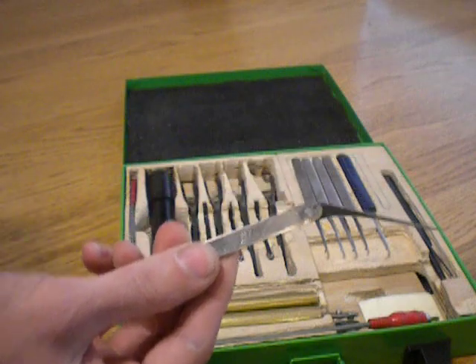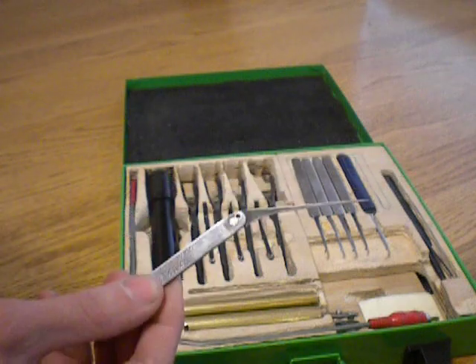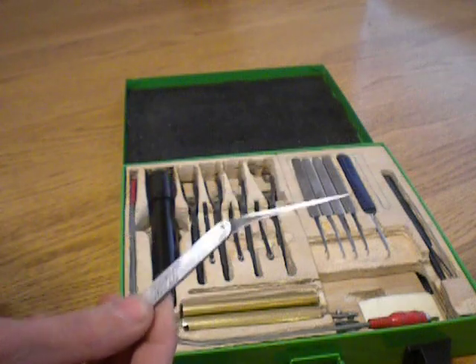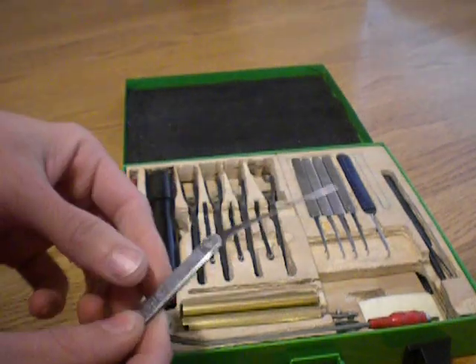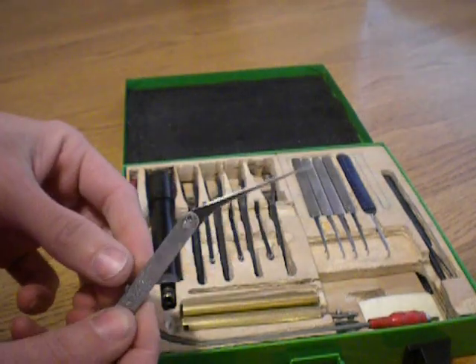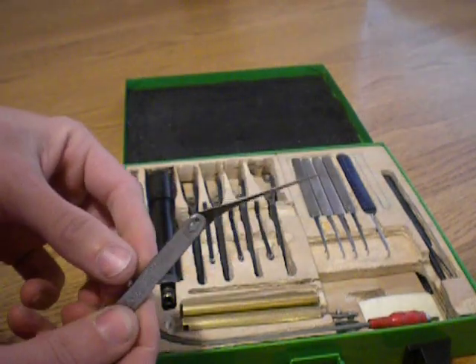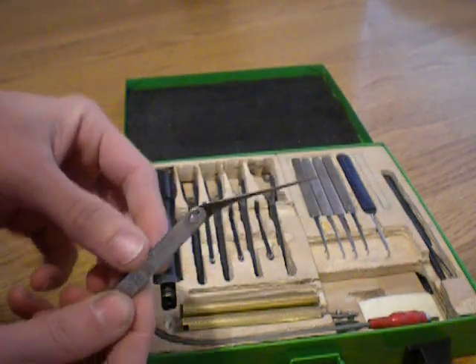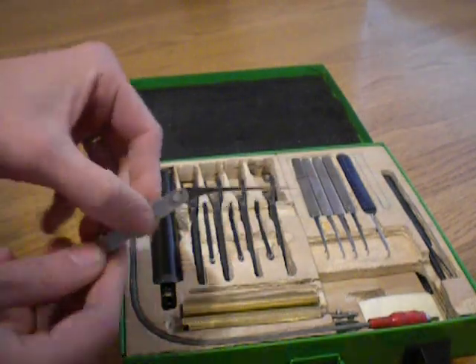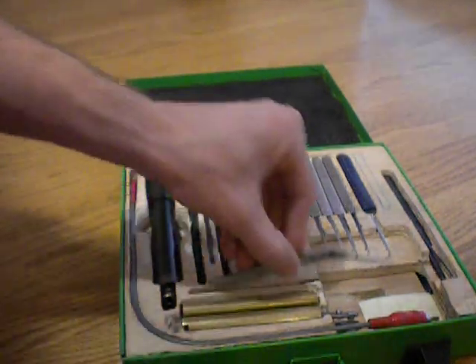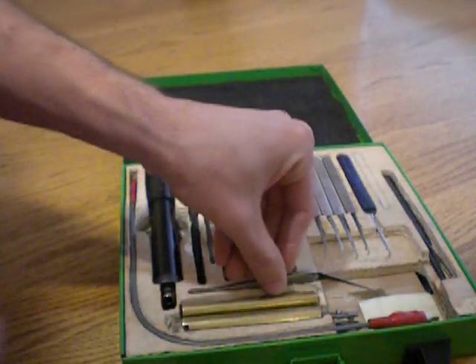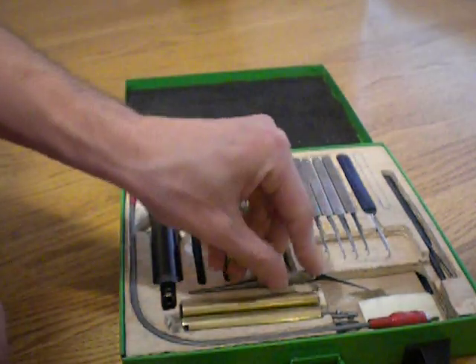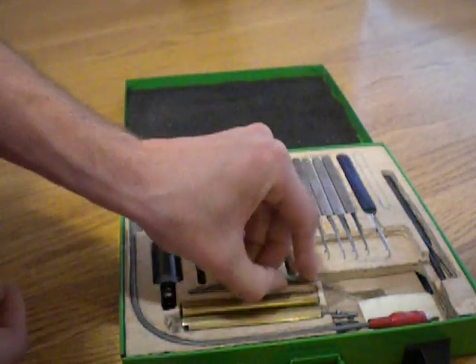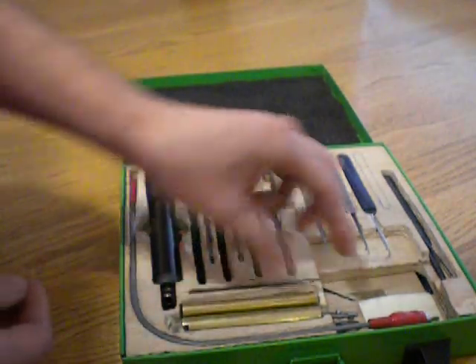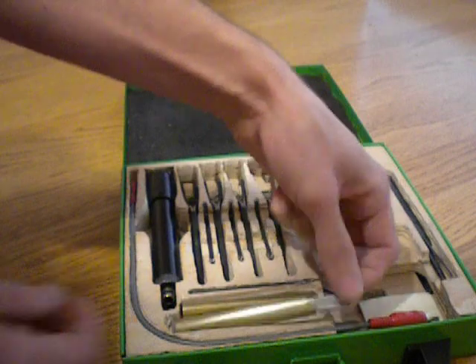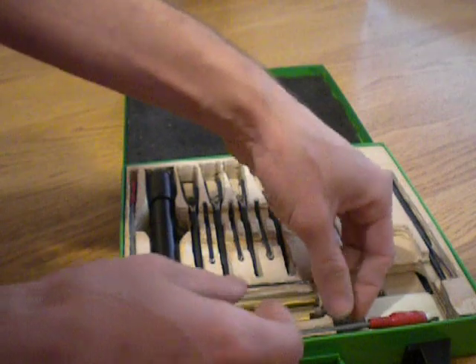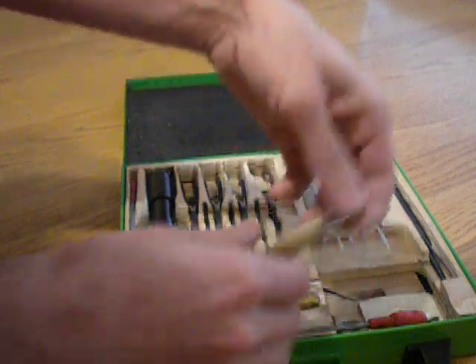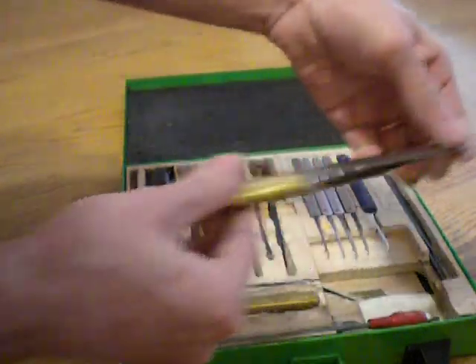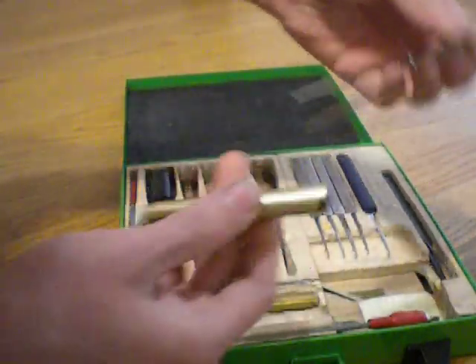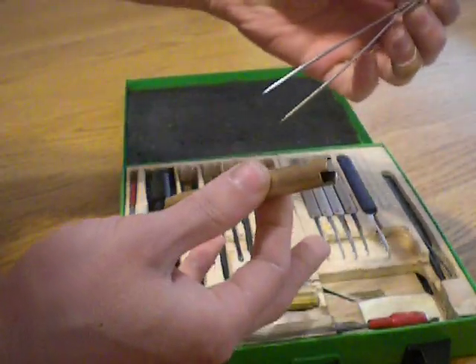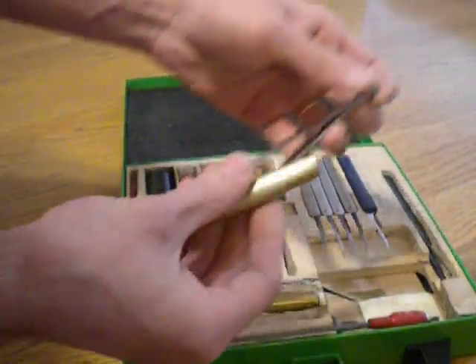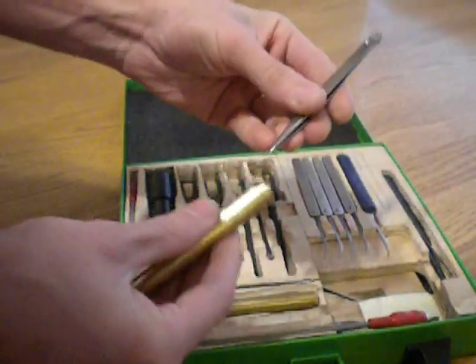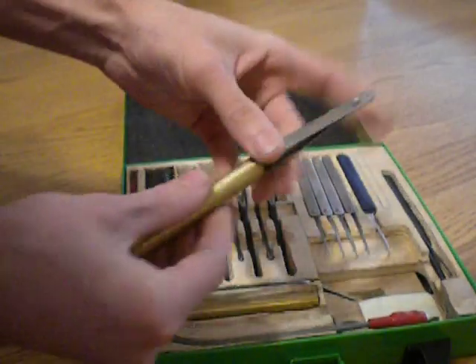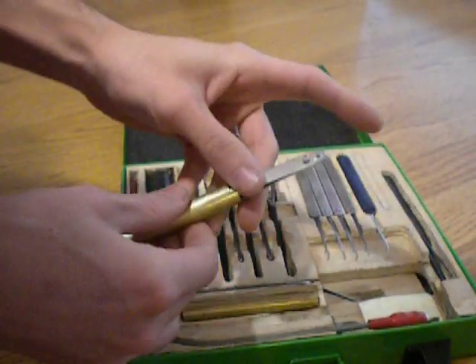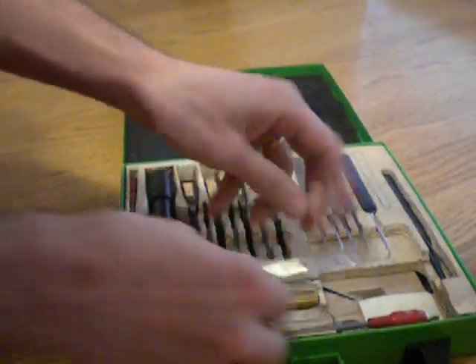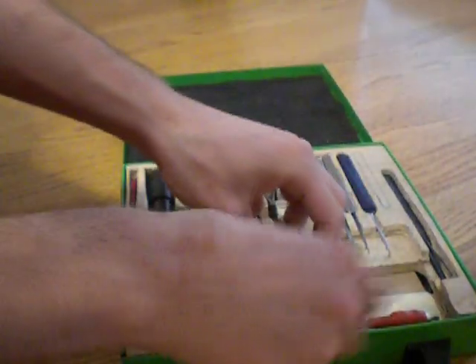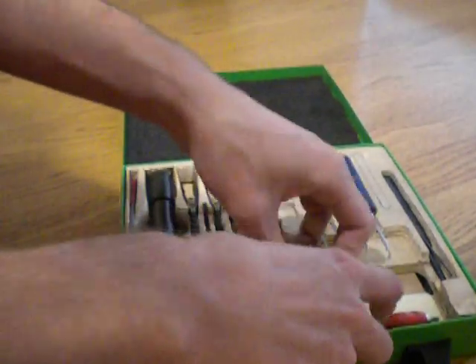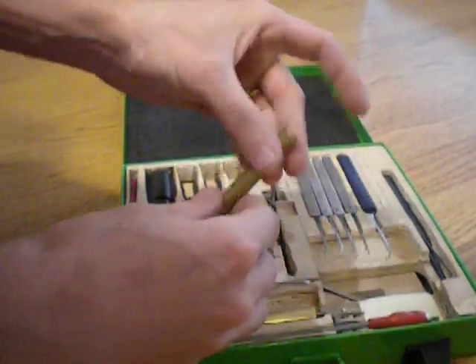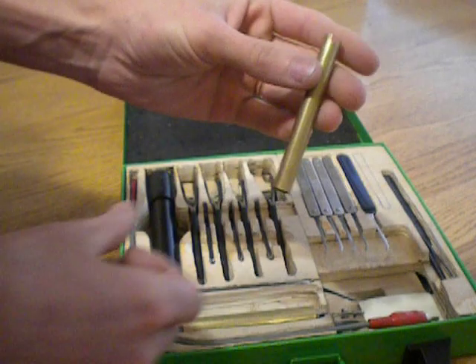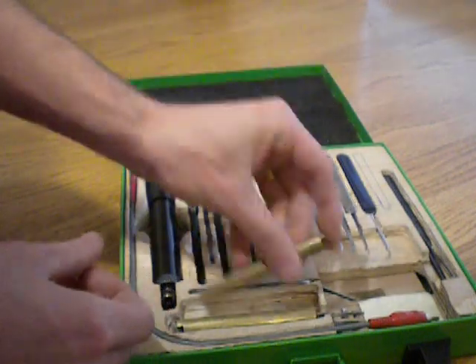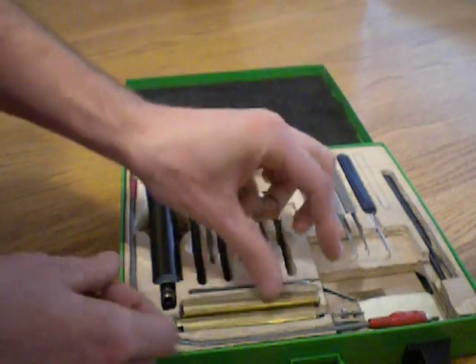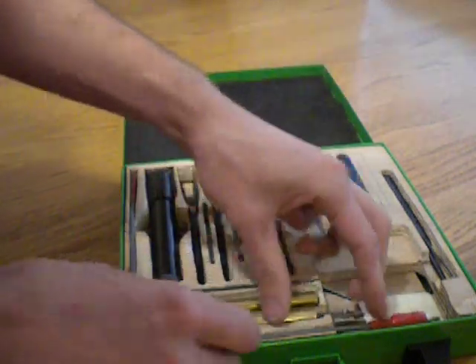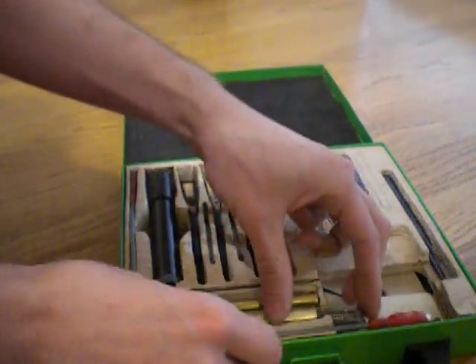Sight tool — very important tool. It's just a straight pick basically. Tweezer and Follower. Smaller Follower.